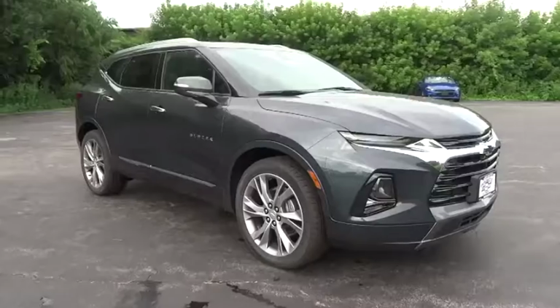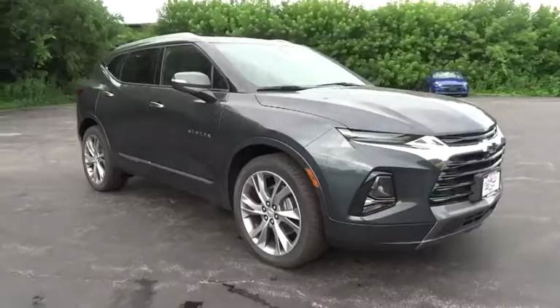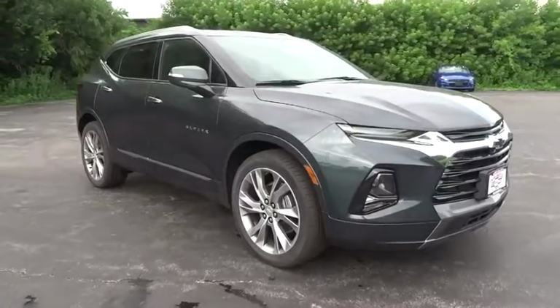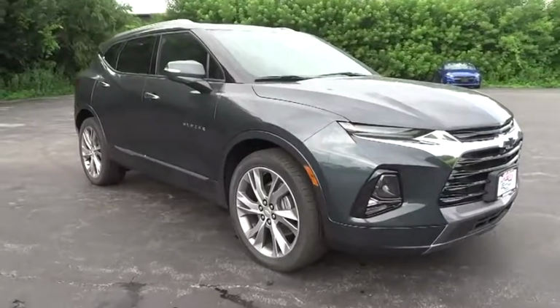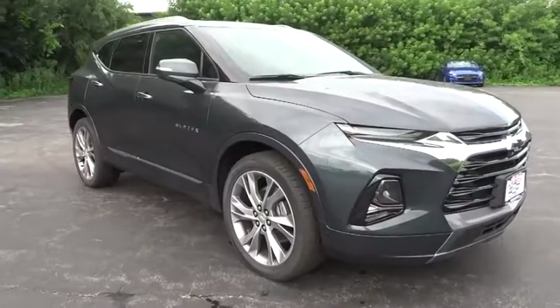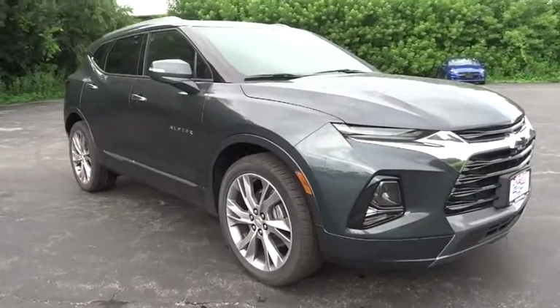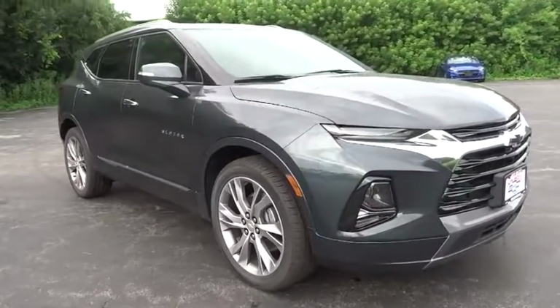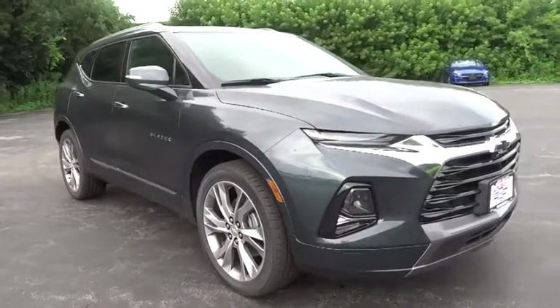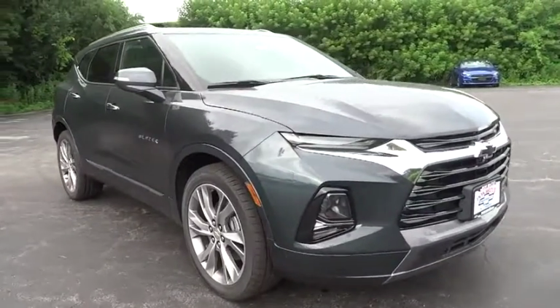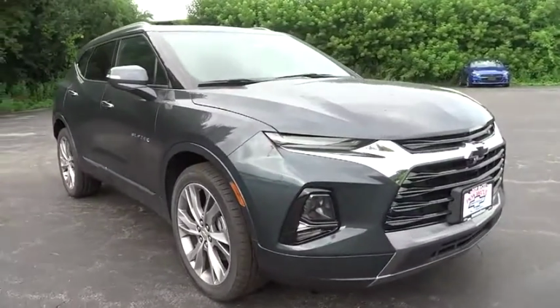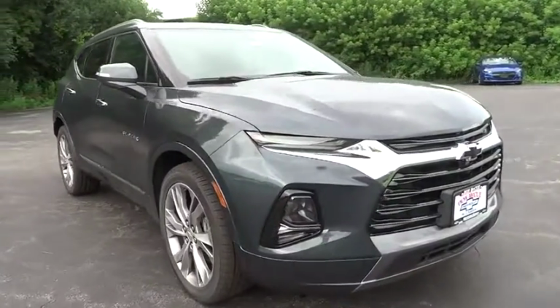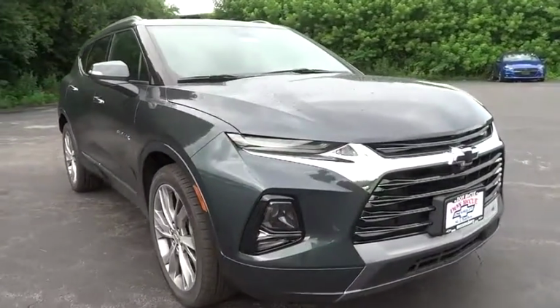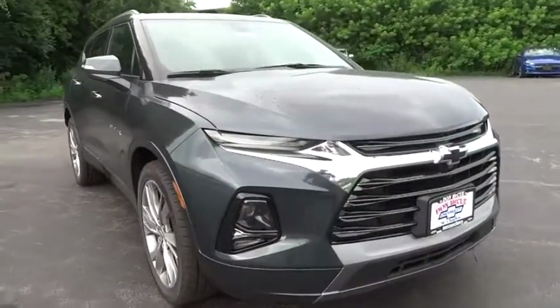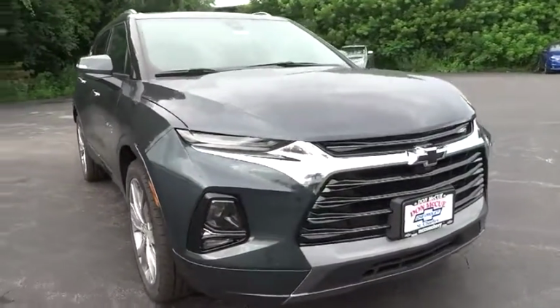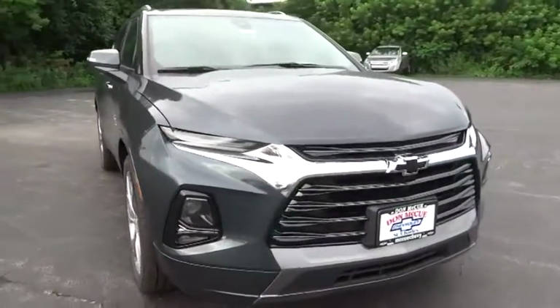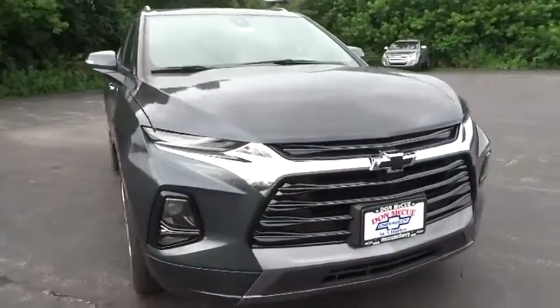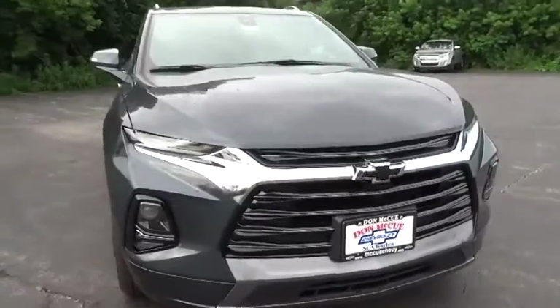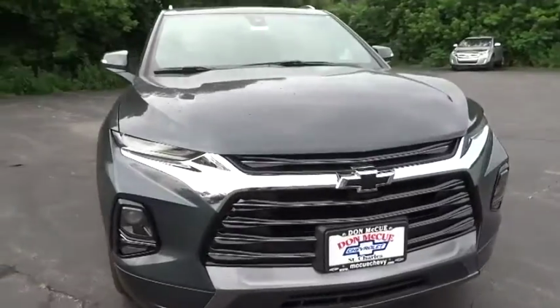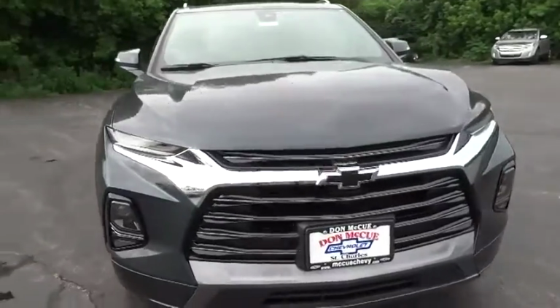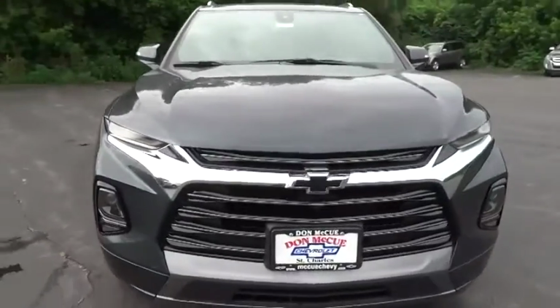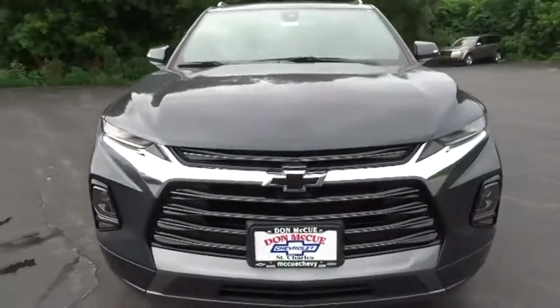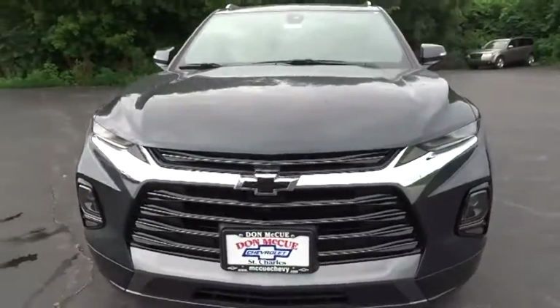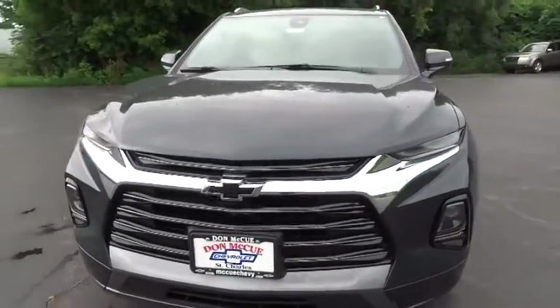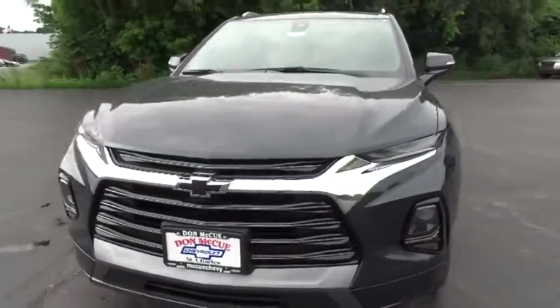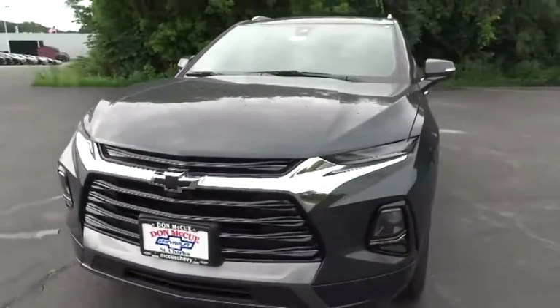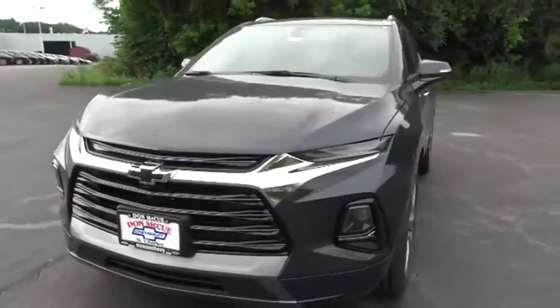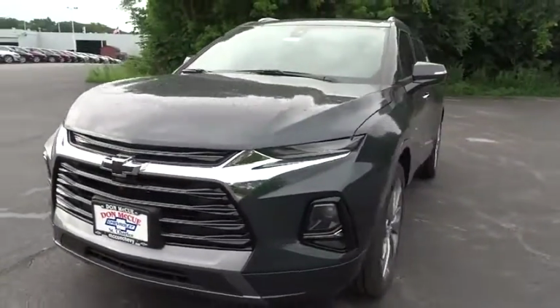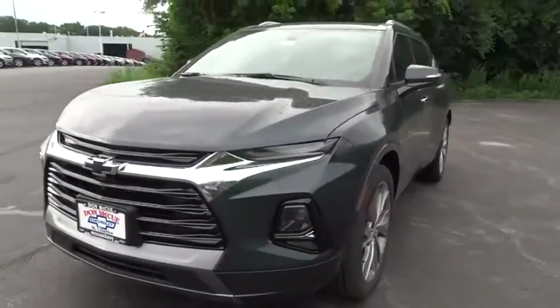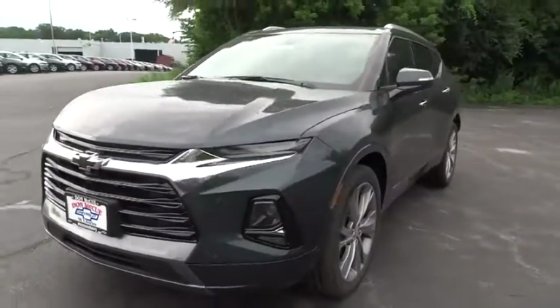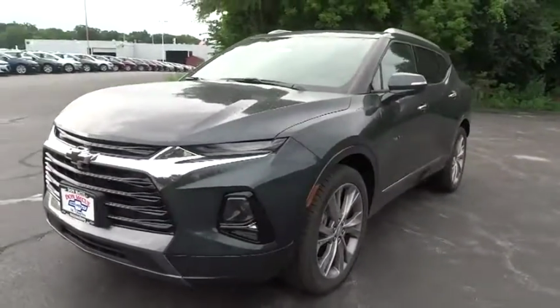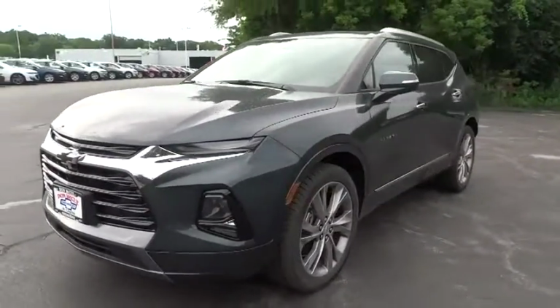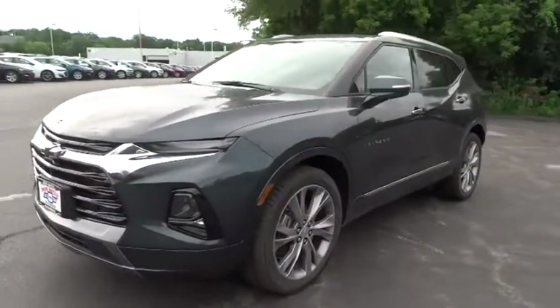We are pleased to show you the 2019 Chevrolet Blazer. The Chevrolet Blazer is fun to drive around town, comfortable to ride in, and decently capable off-road.